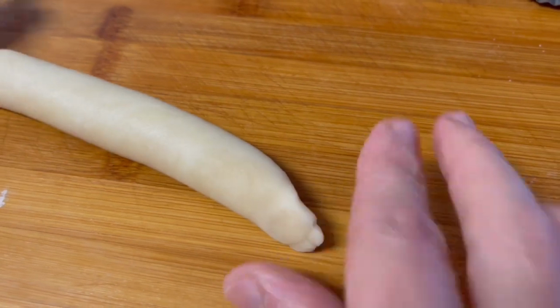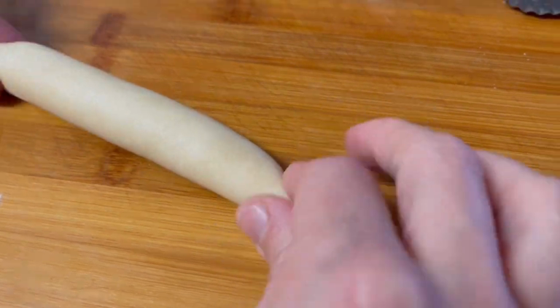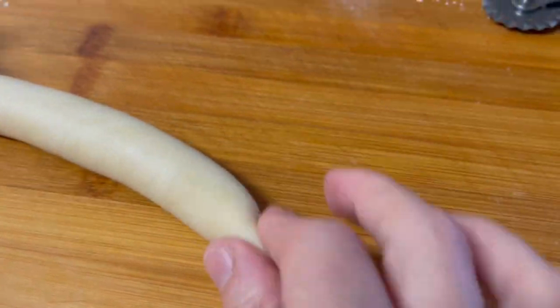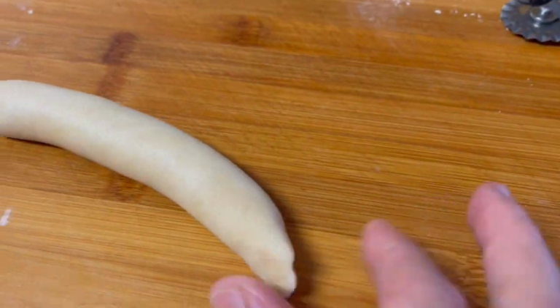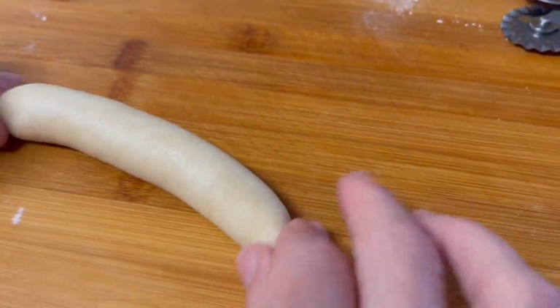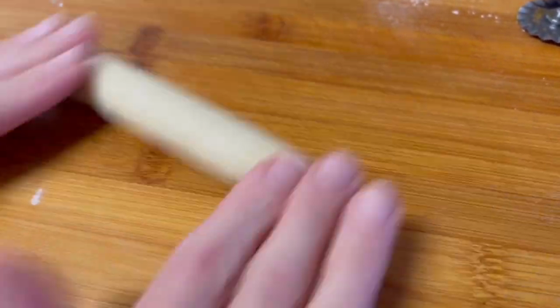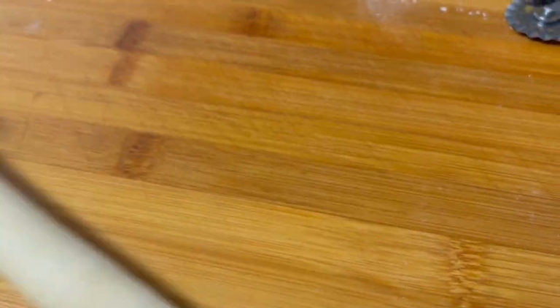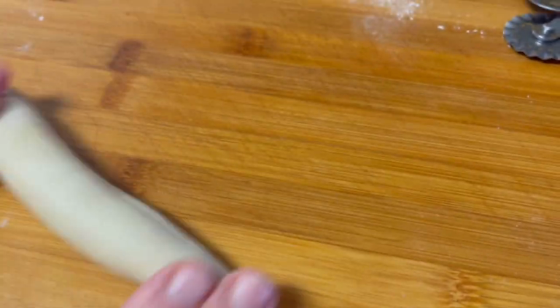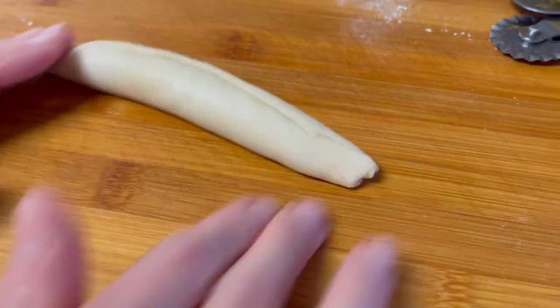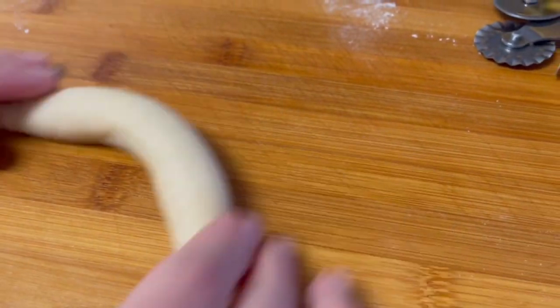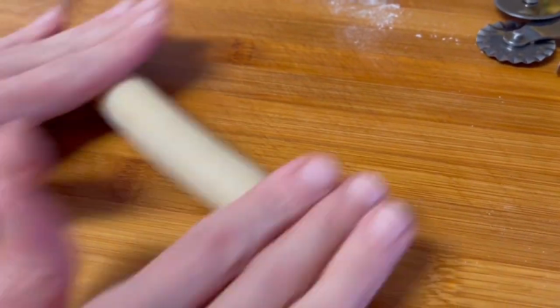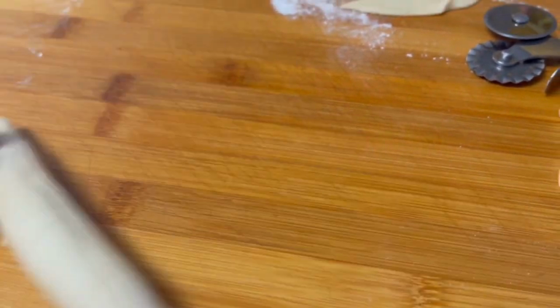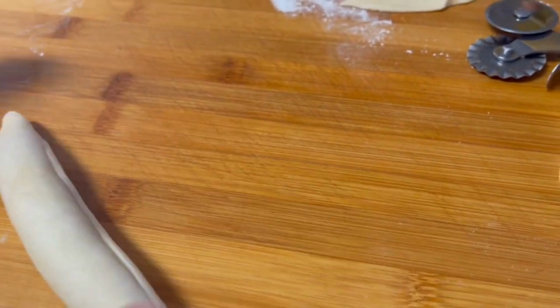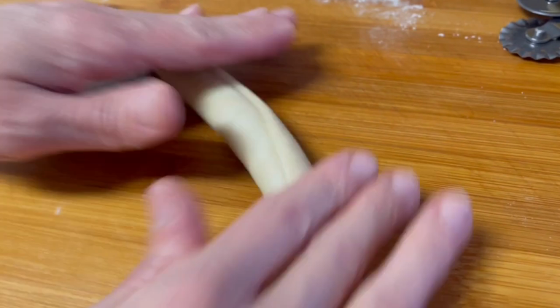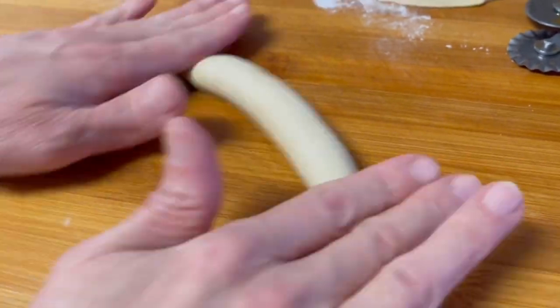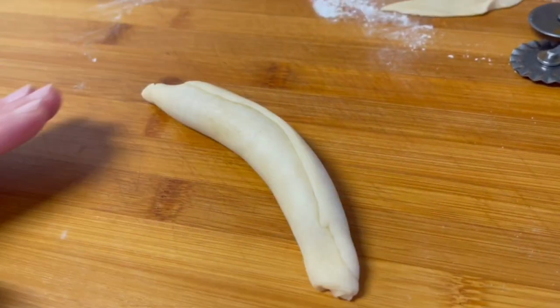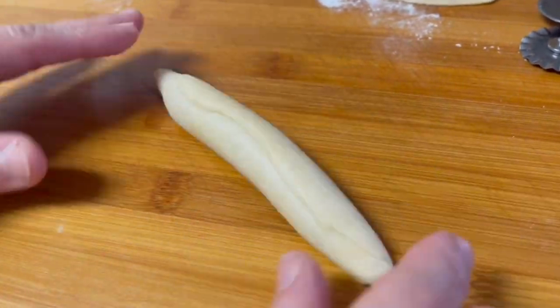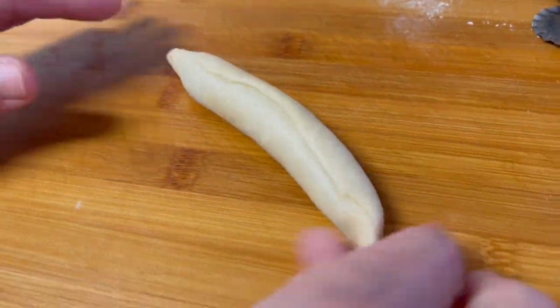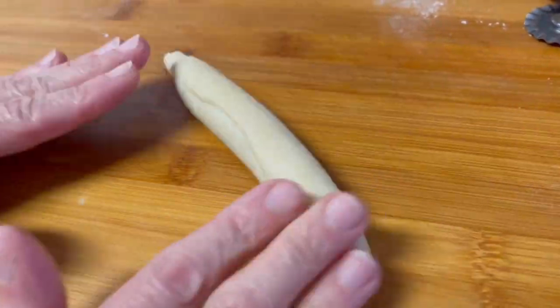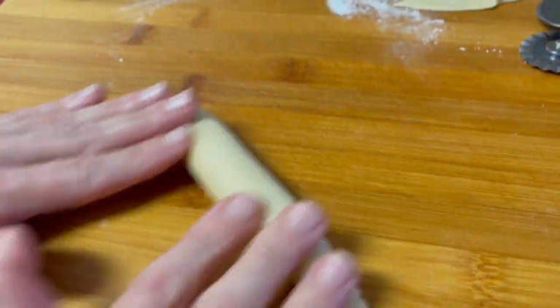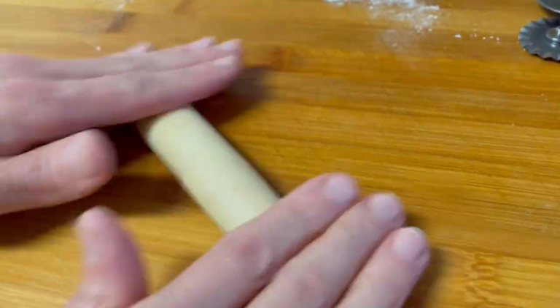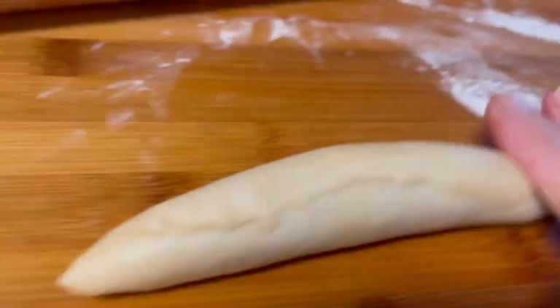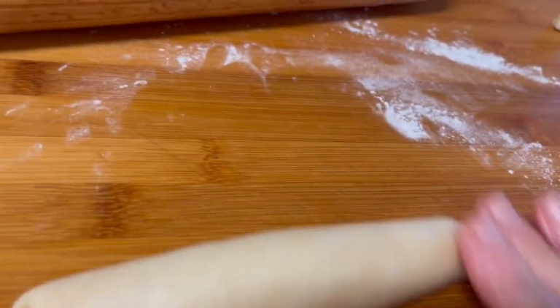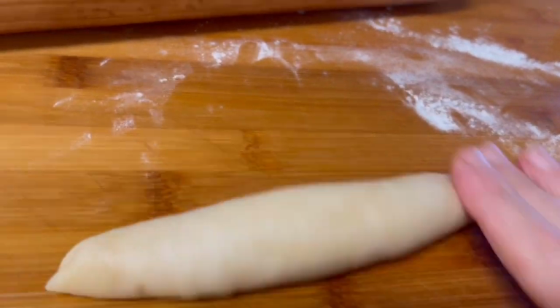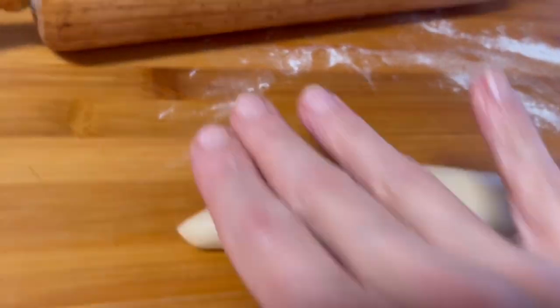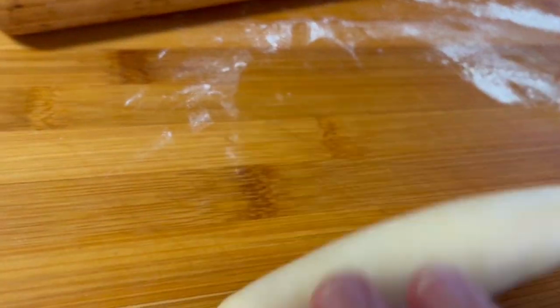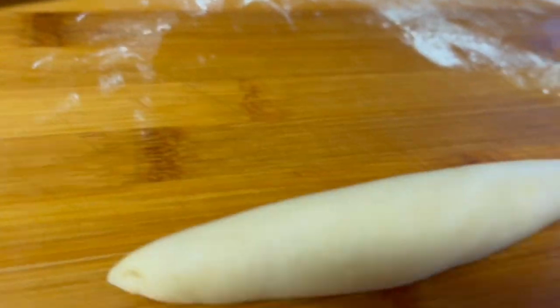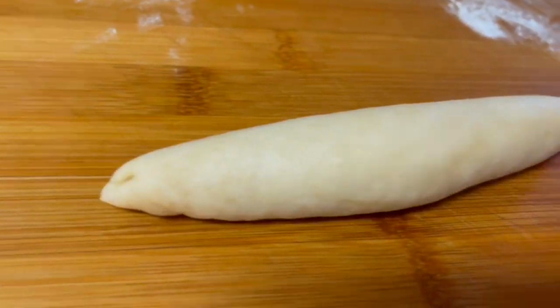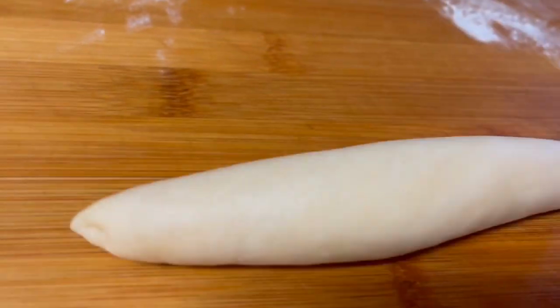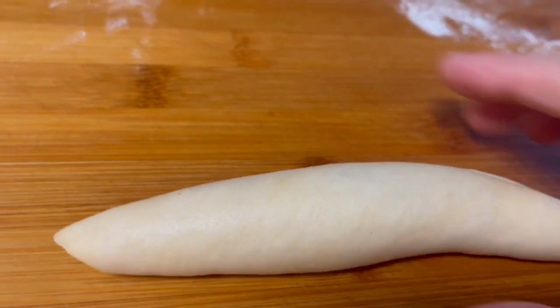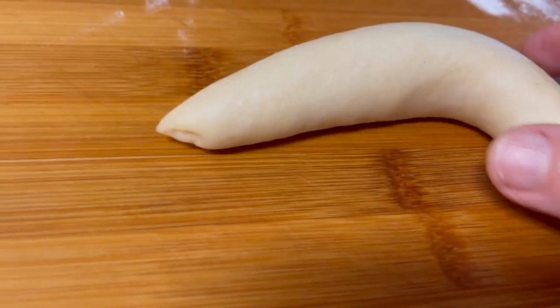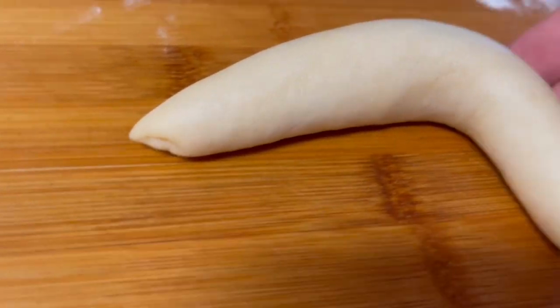Using your two hands, roll the log and focus on the sides. Make sure that the sides are thinner than the center, then give it a crescent shape.